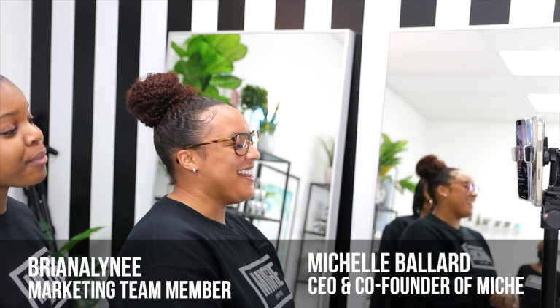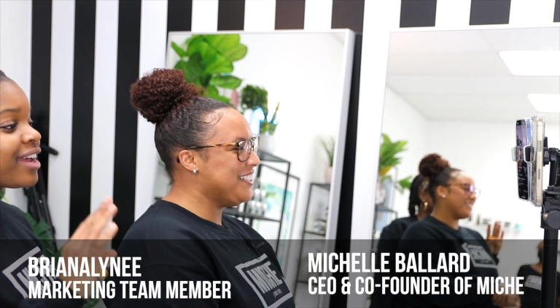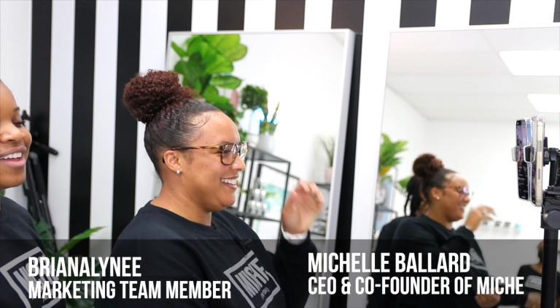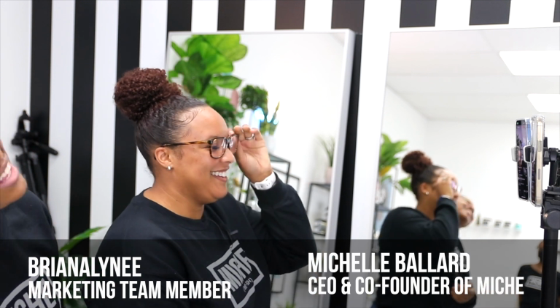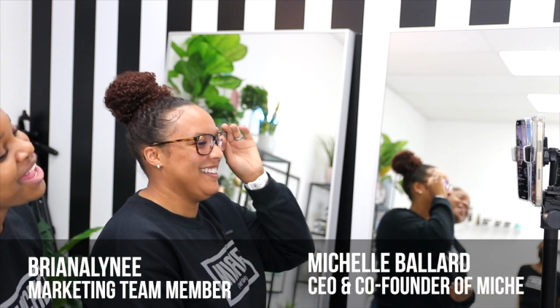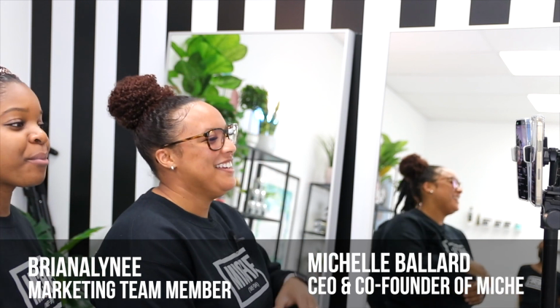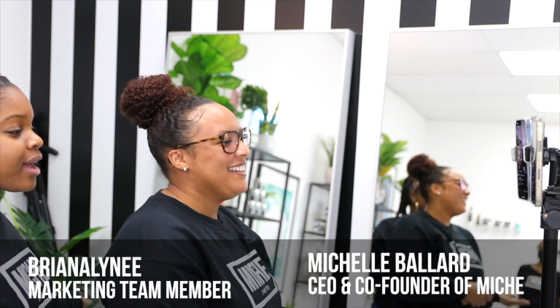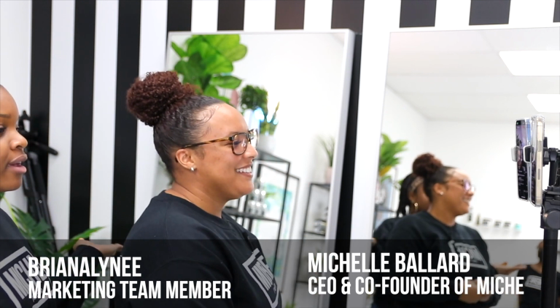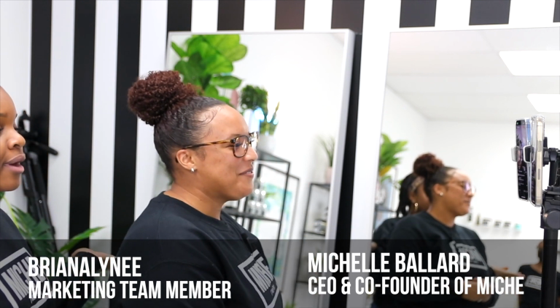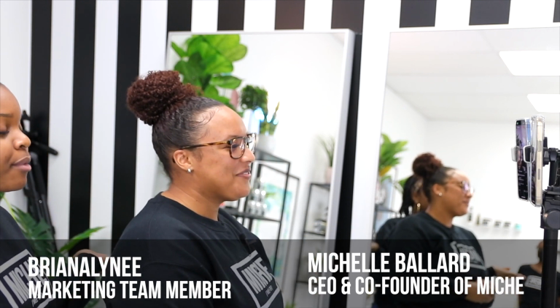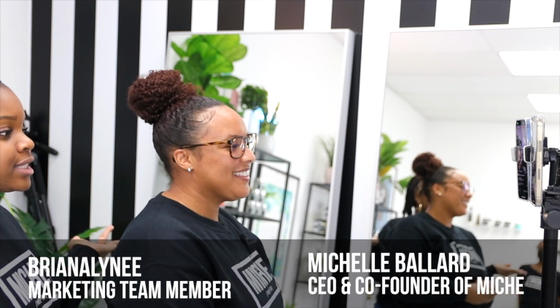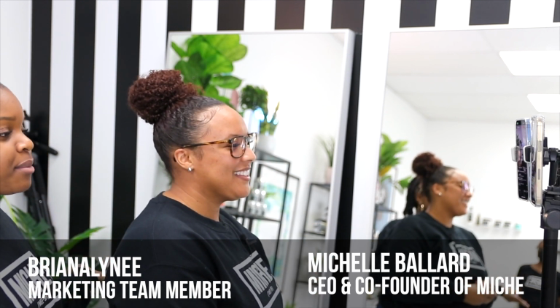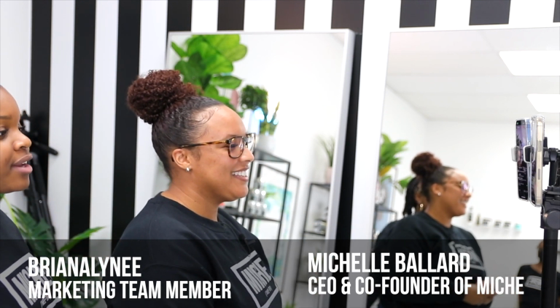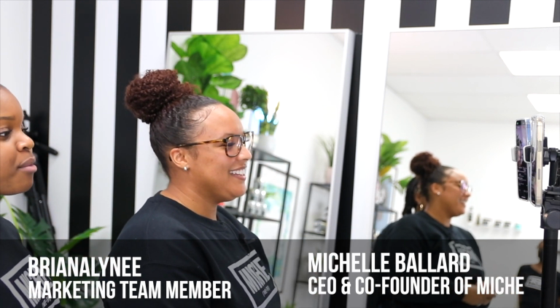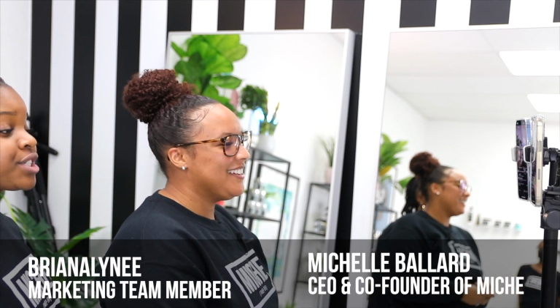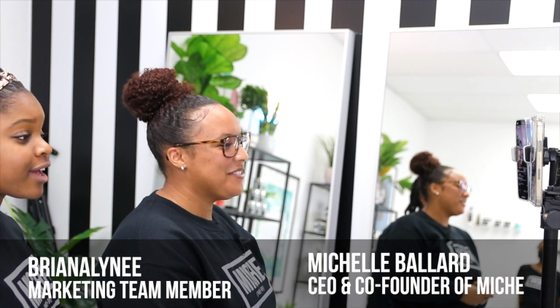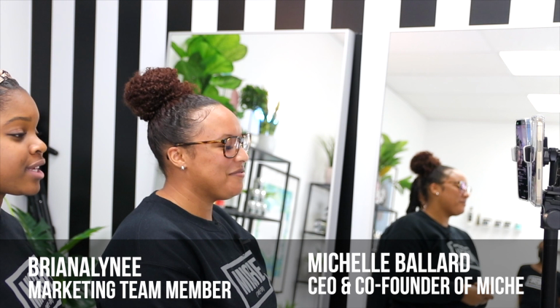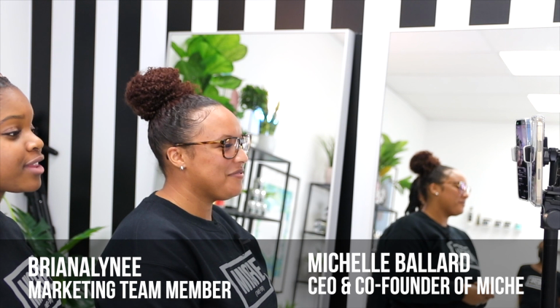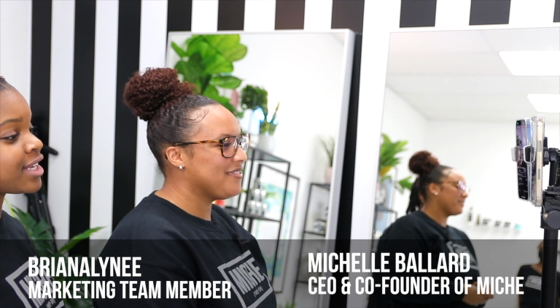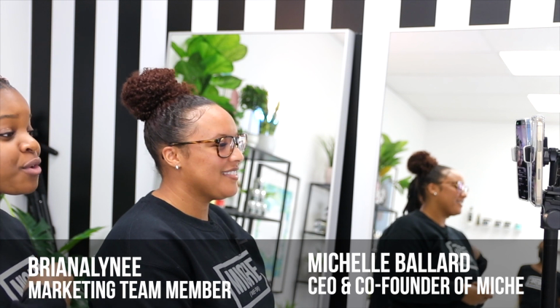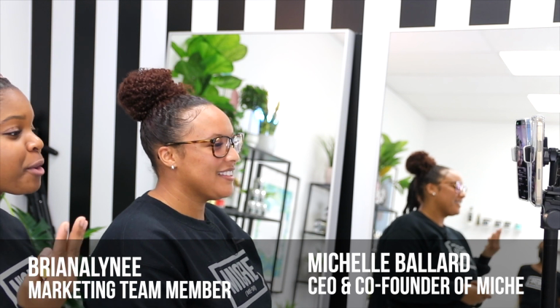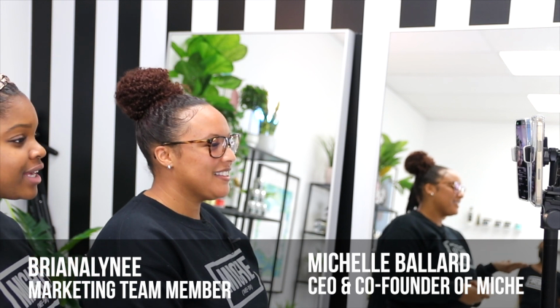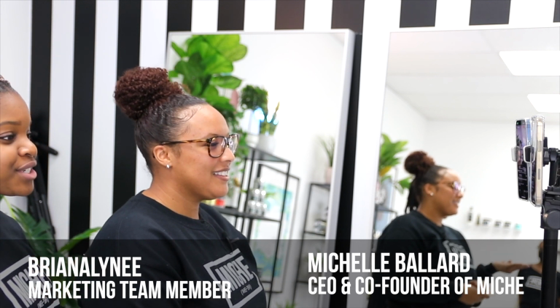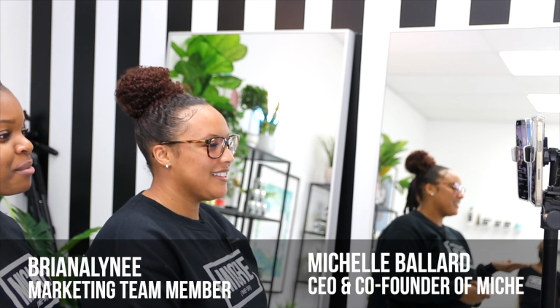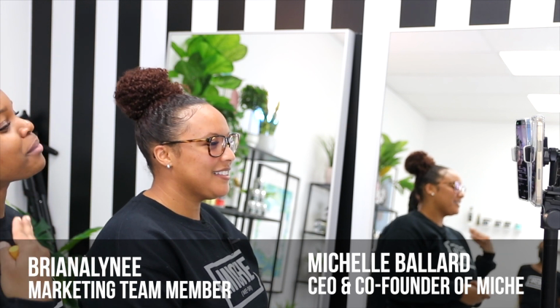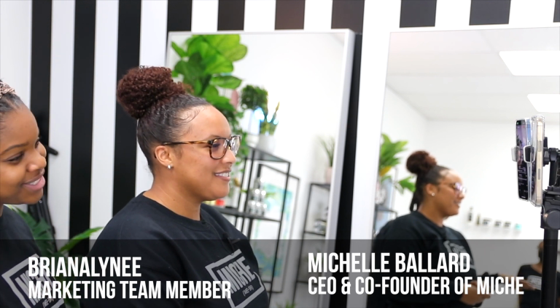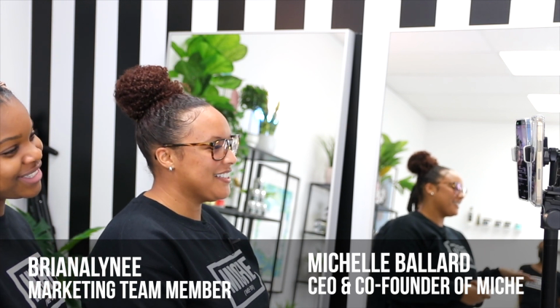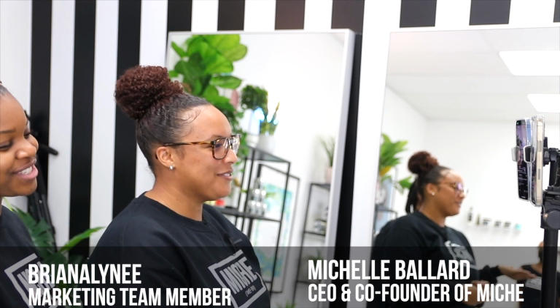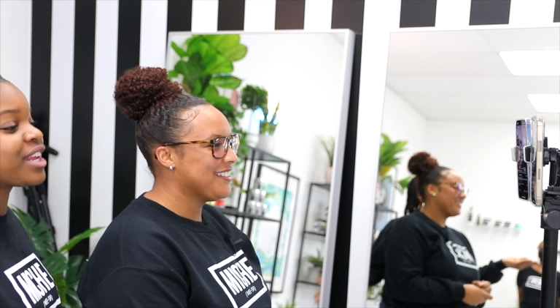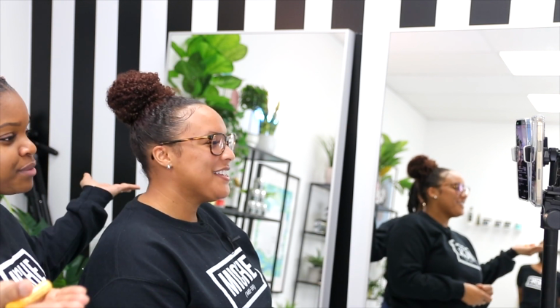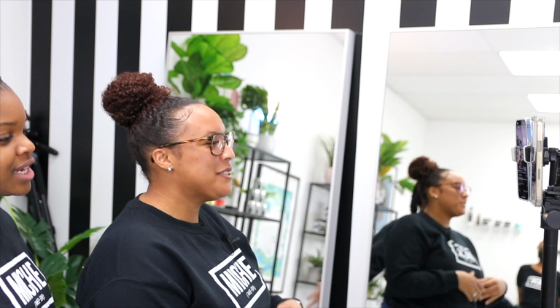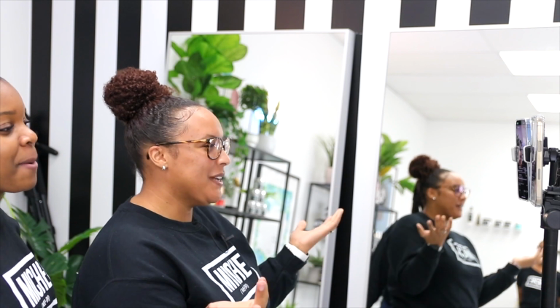I'm Brianna, part of the marketing team. And when Michelle and I come together, this is no longer Miche, but Brieche. Just joking — it's always Miche. It's Brieche Monday.